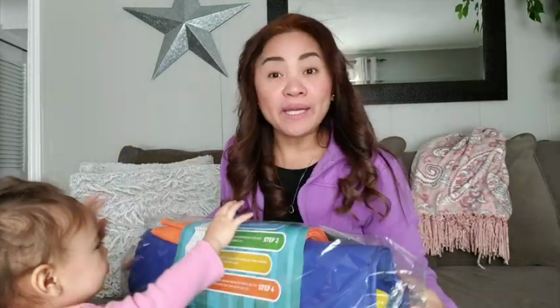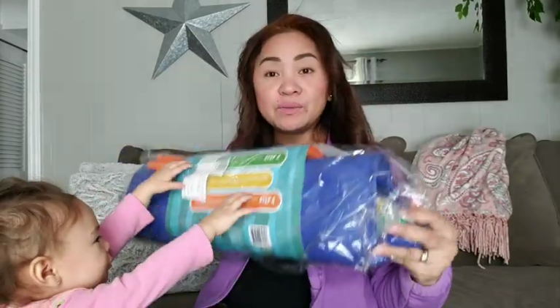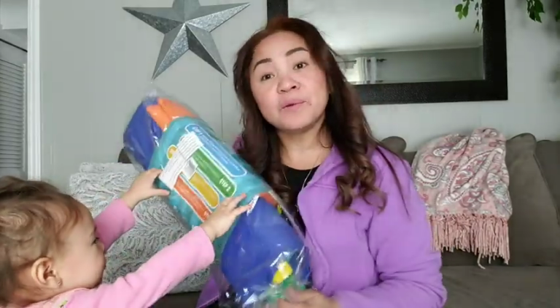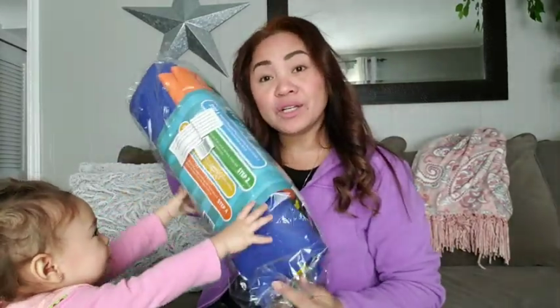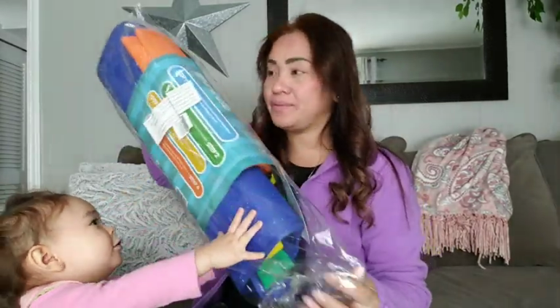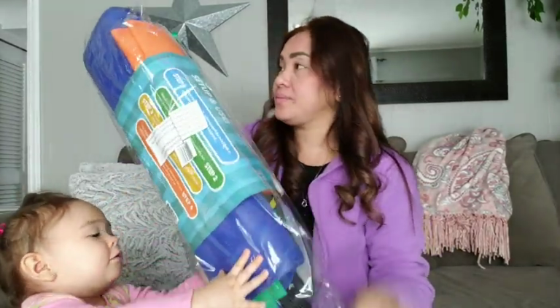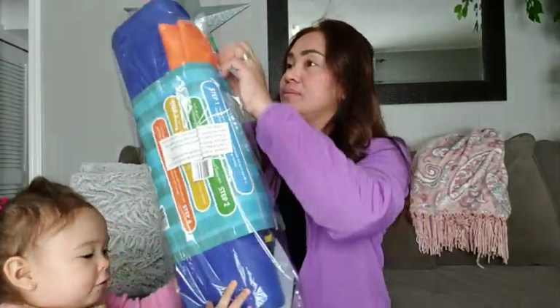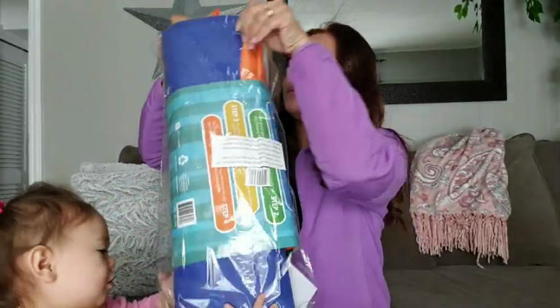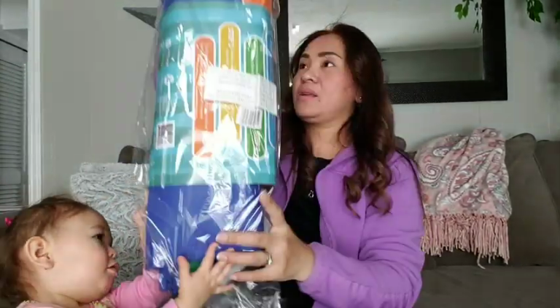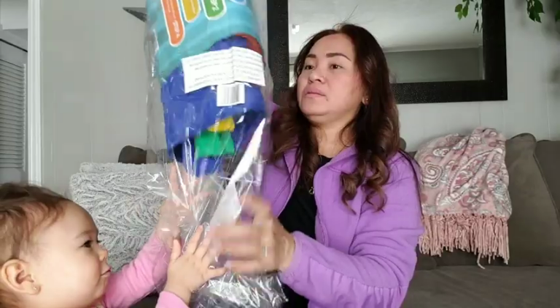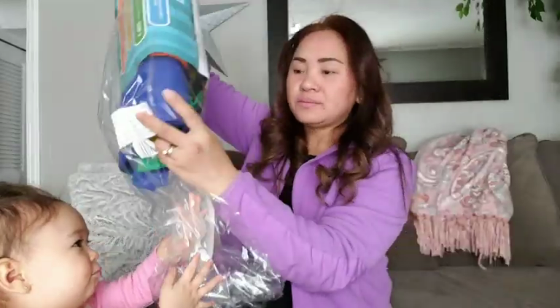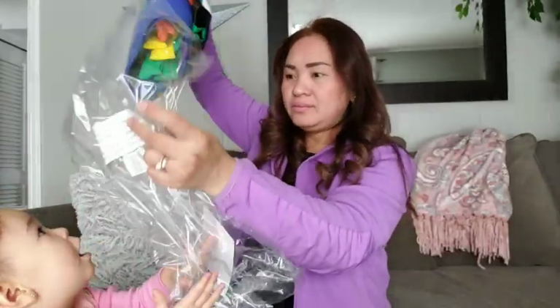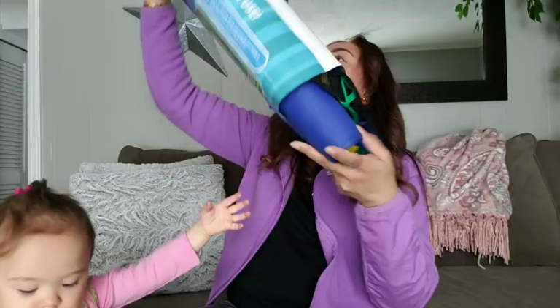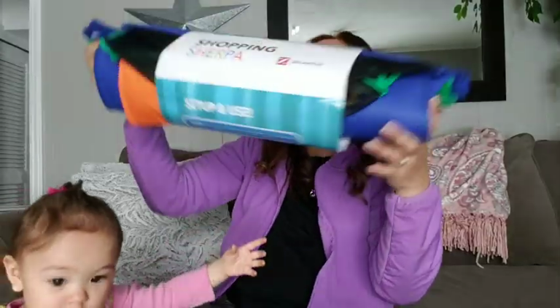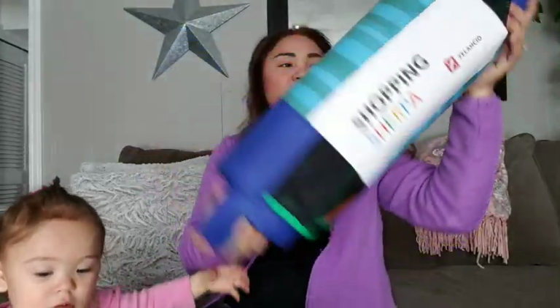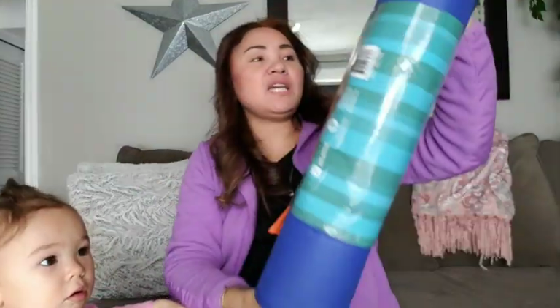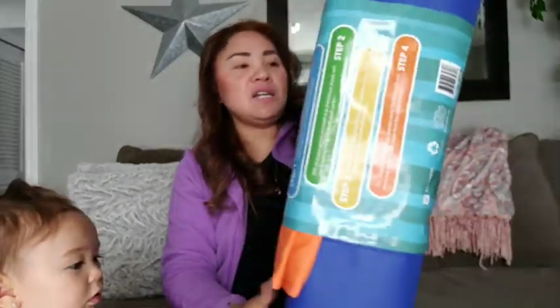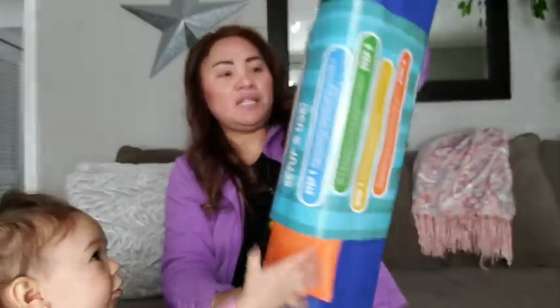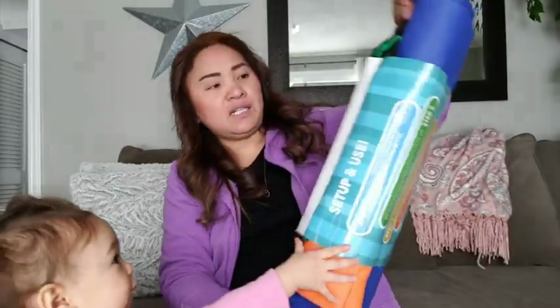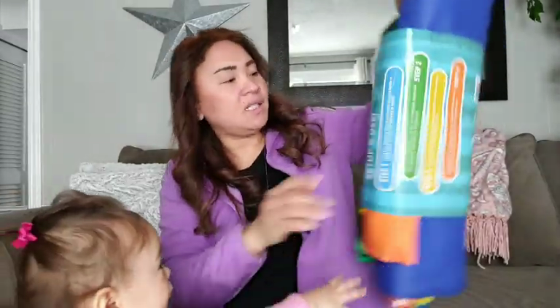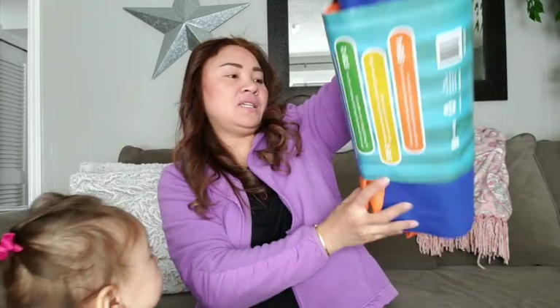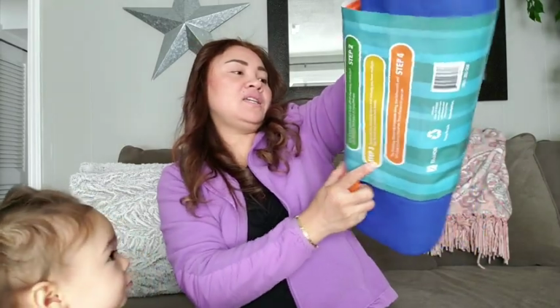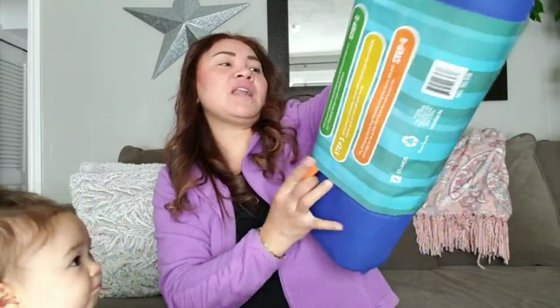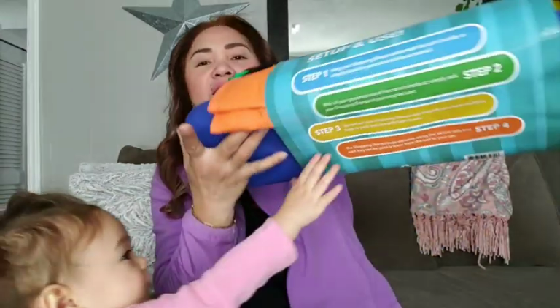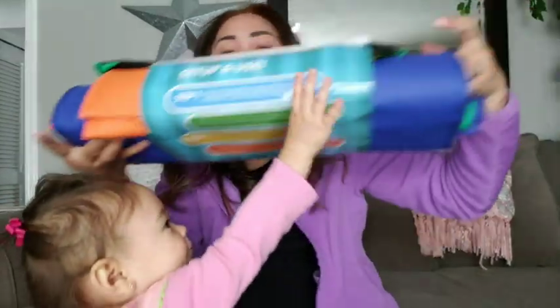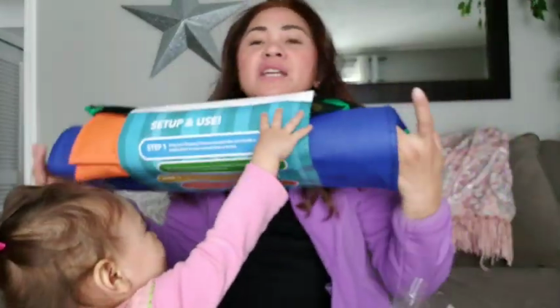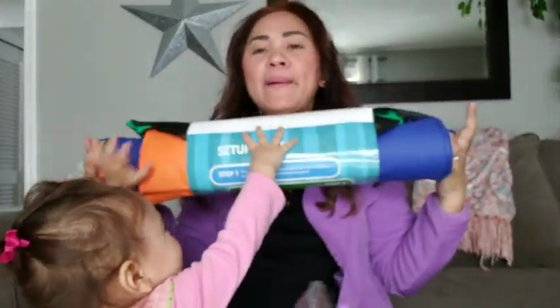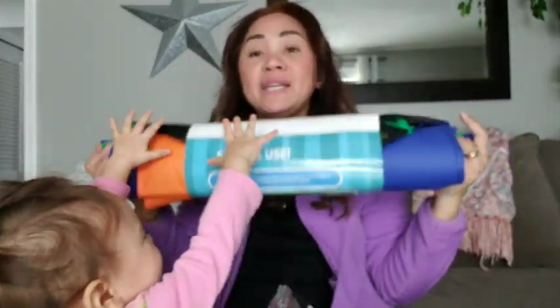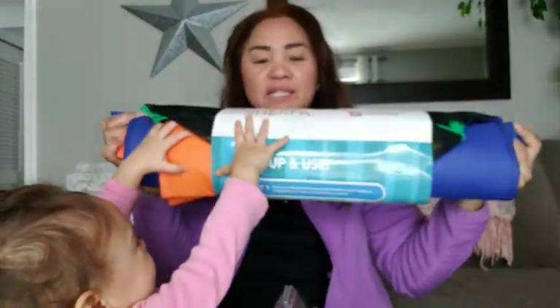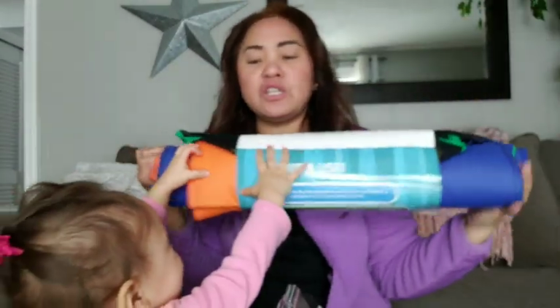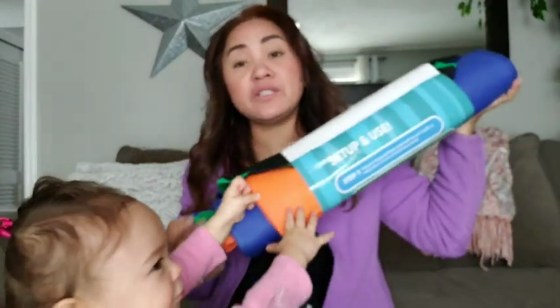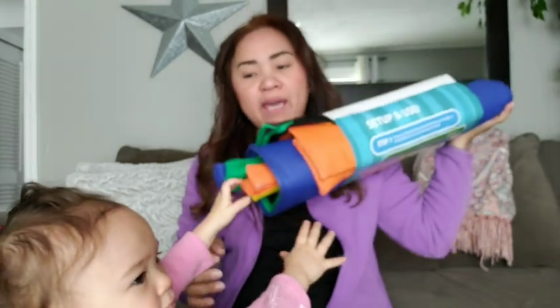Let's open it with the help of my daughter. So here it is — set up and use. It is a bag, guys. It's a reusable bag.